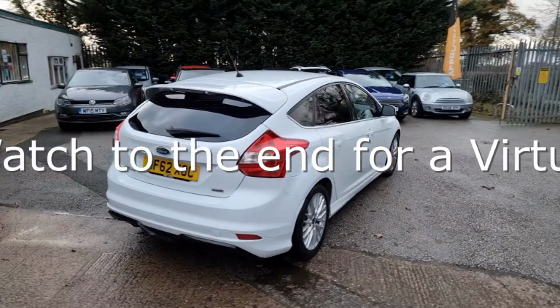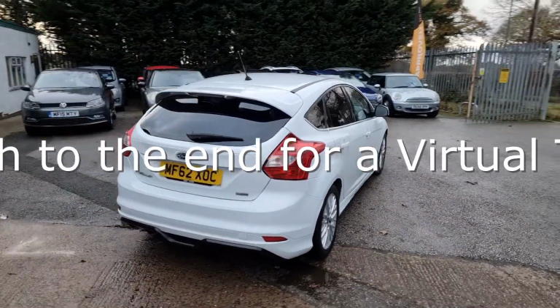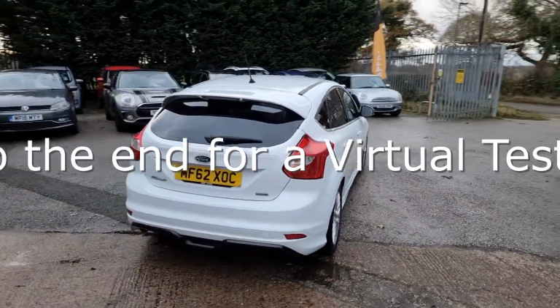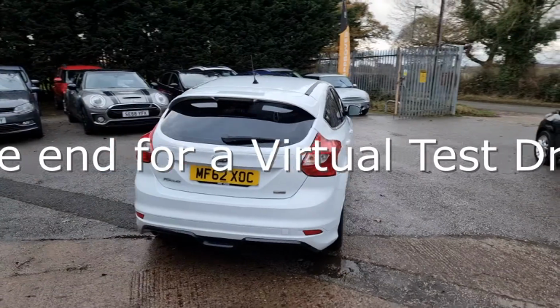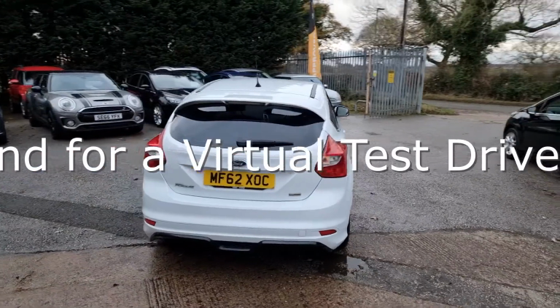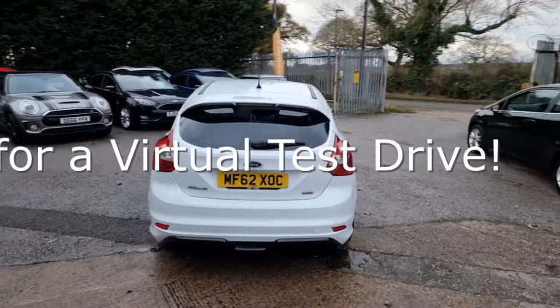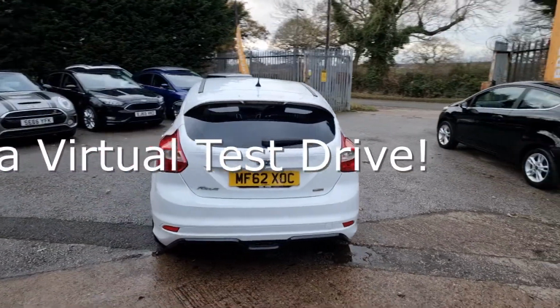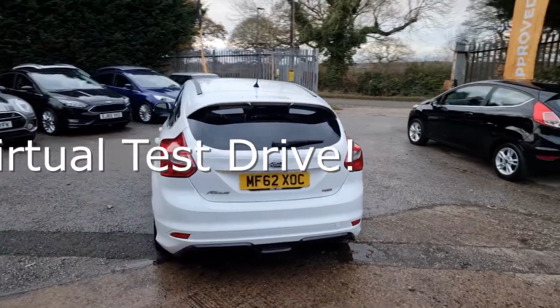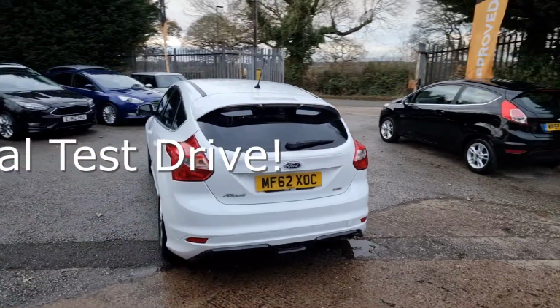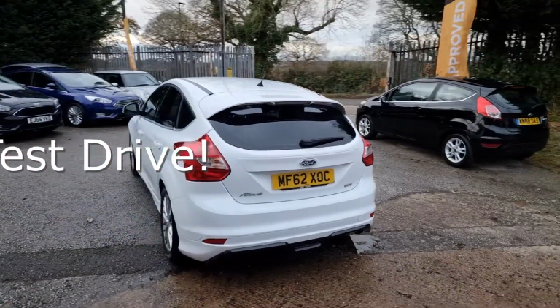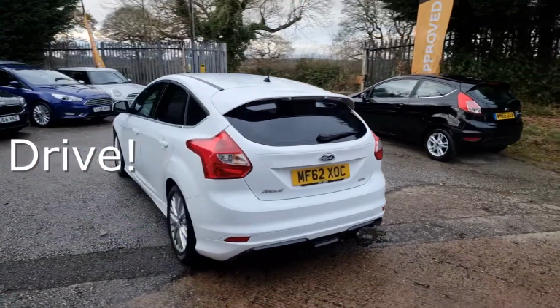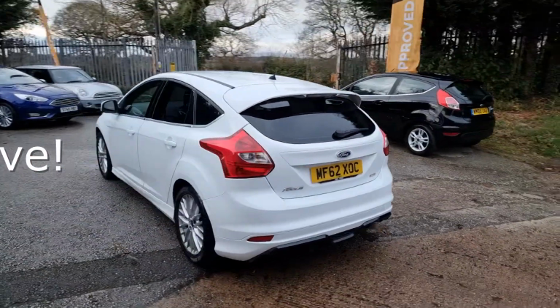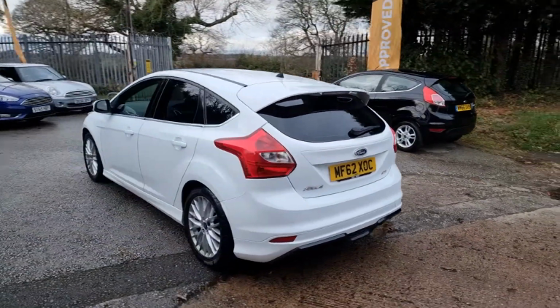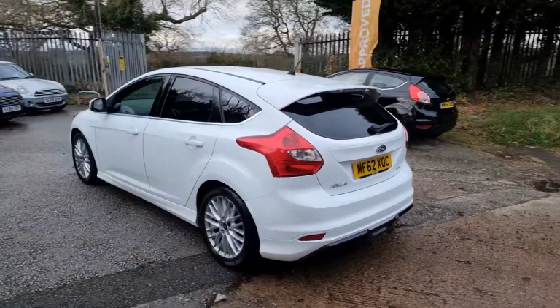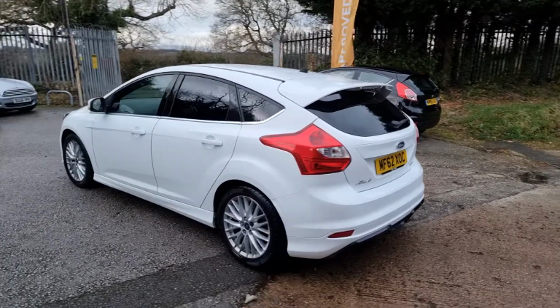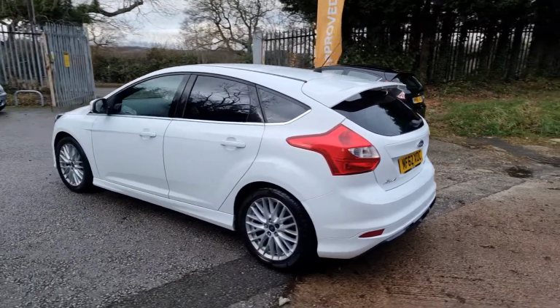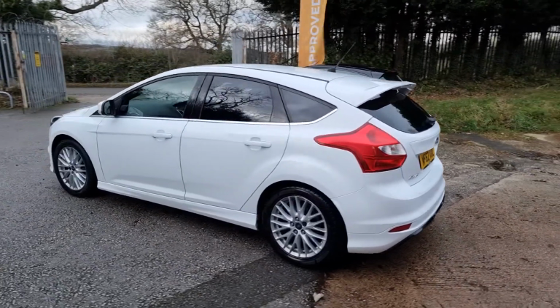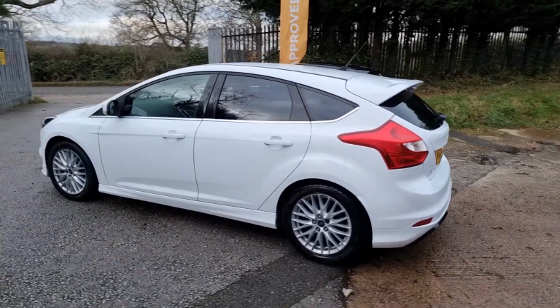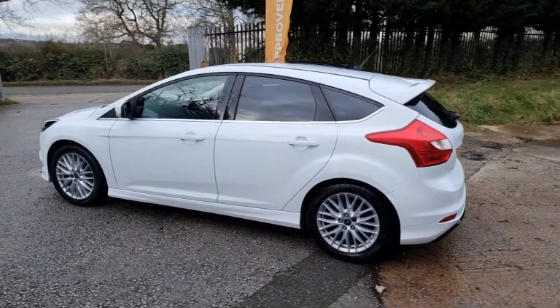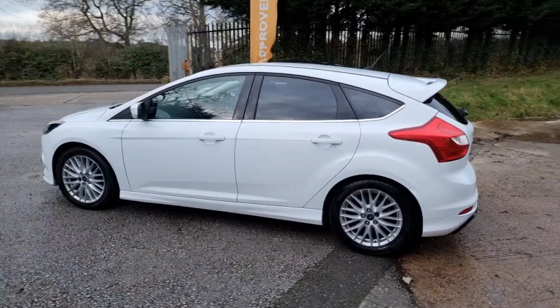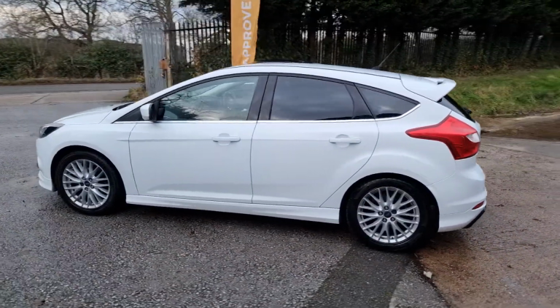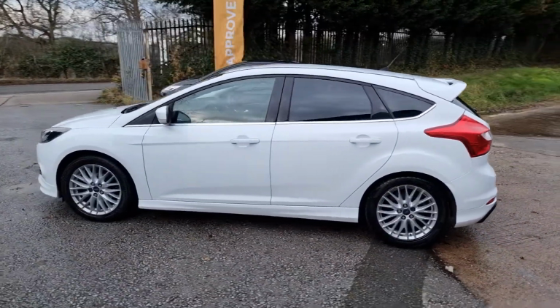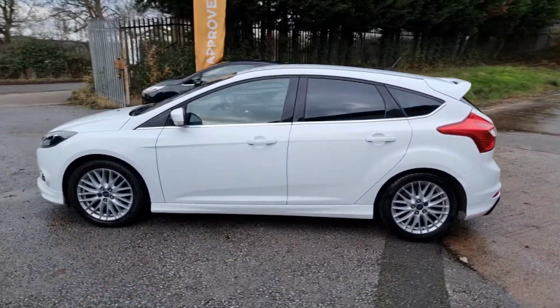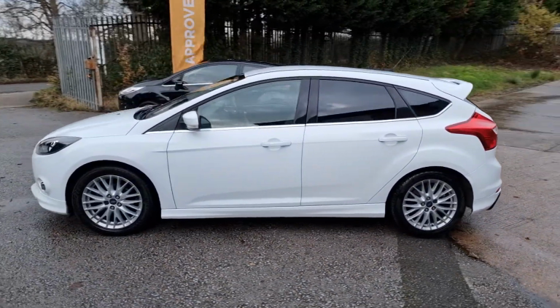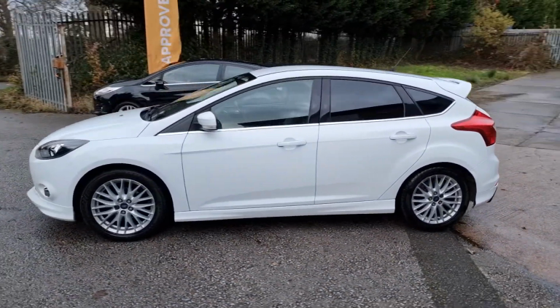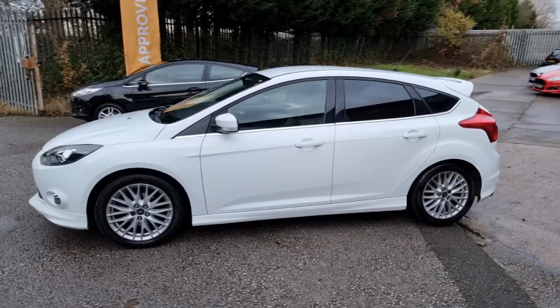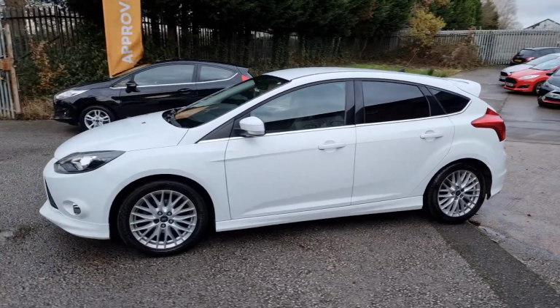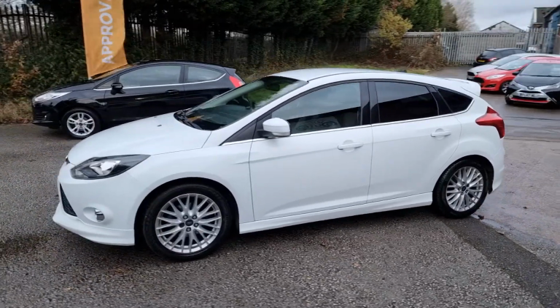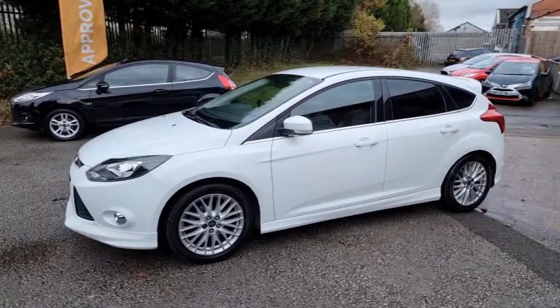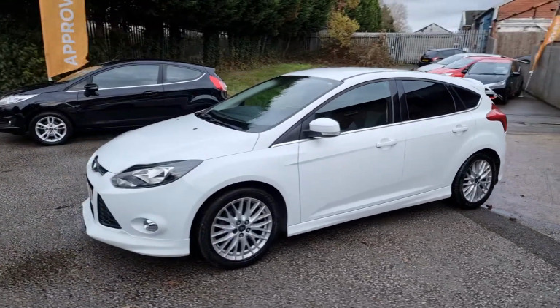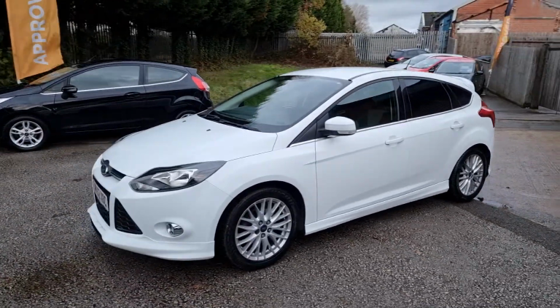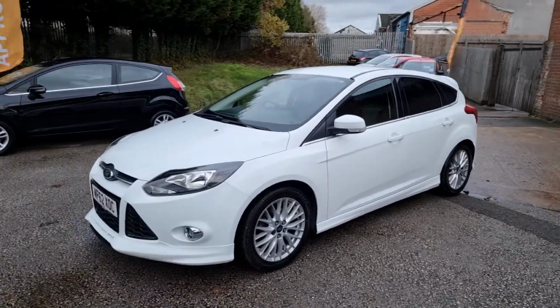Every vehicle we sell is HPI clear, receives a full and thorough independent inspection, has recently been serviced and MOT'd, and is also professionally valeted to an exceptional standard. We make buying your next car straightforward and stress-free.